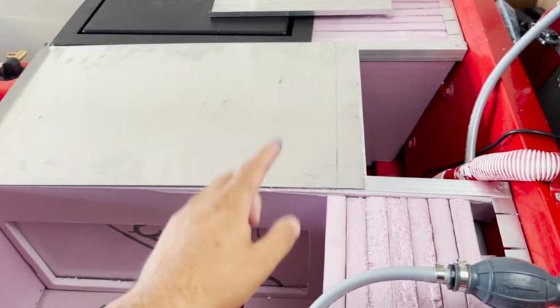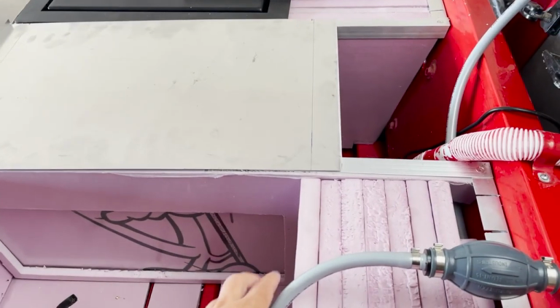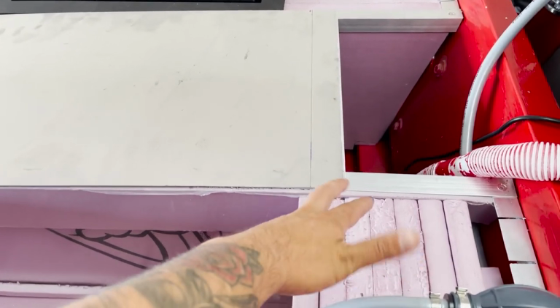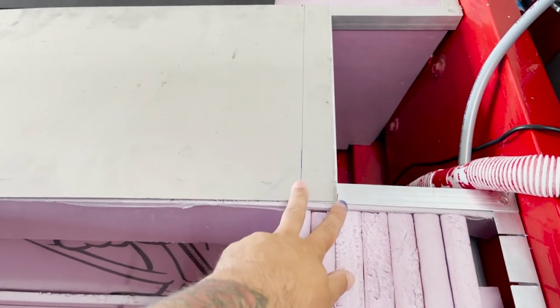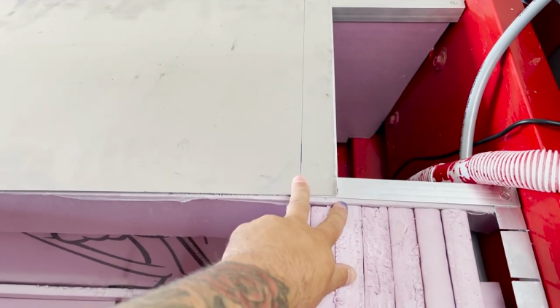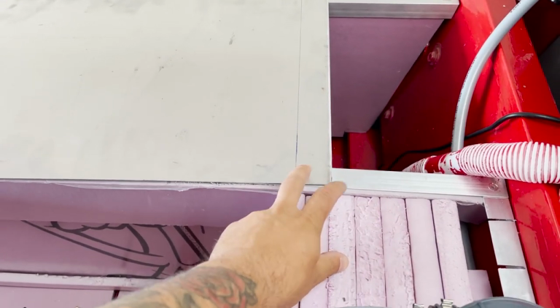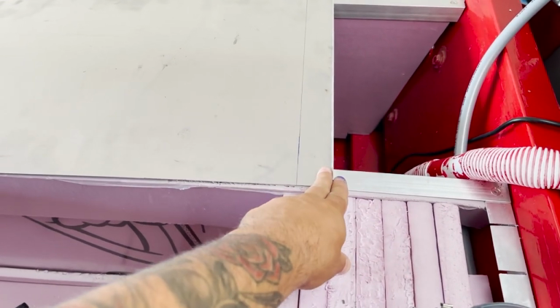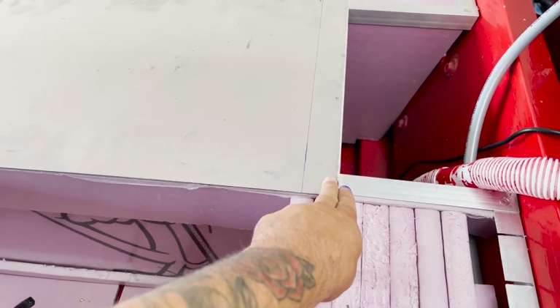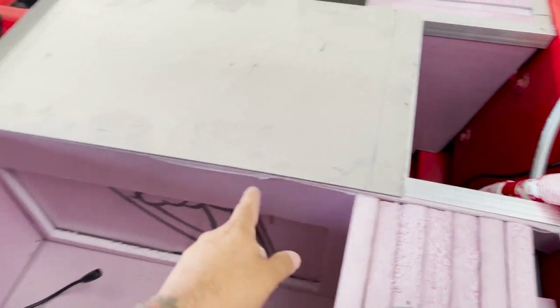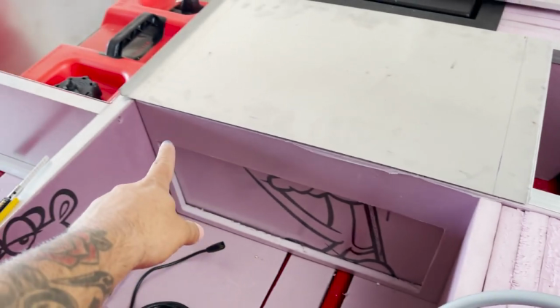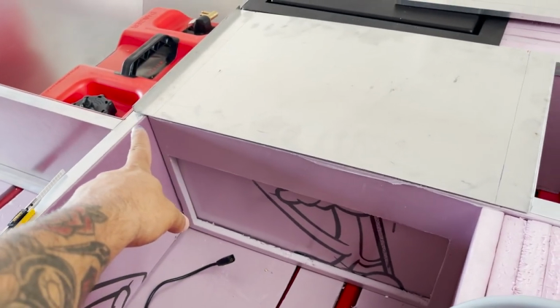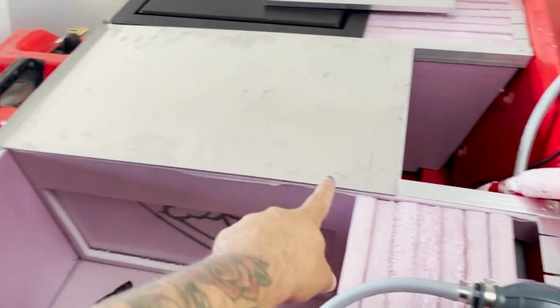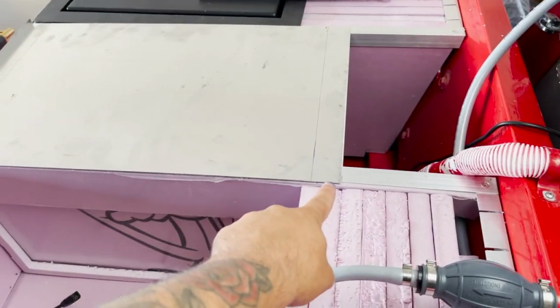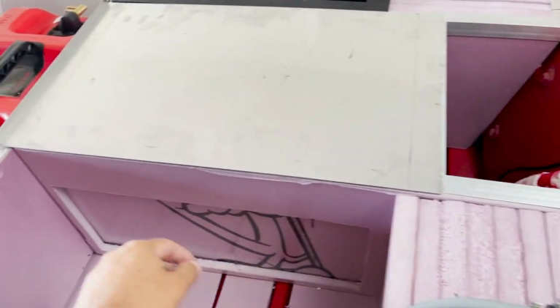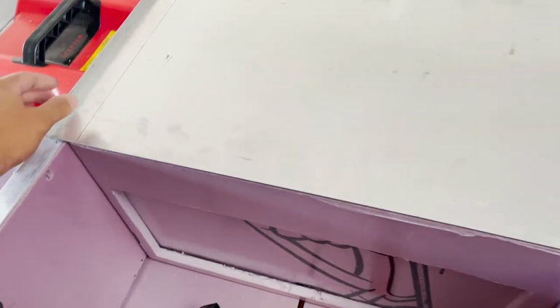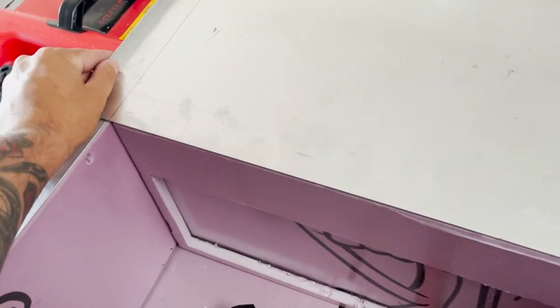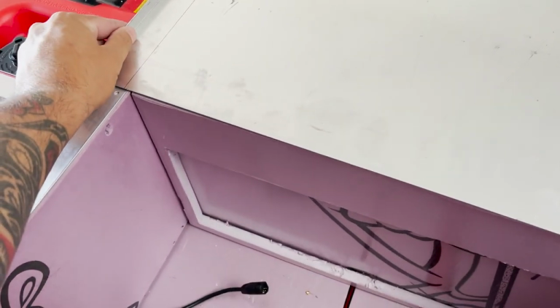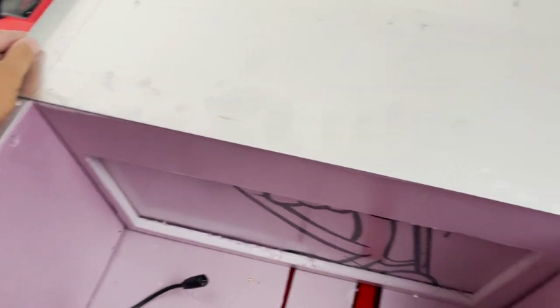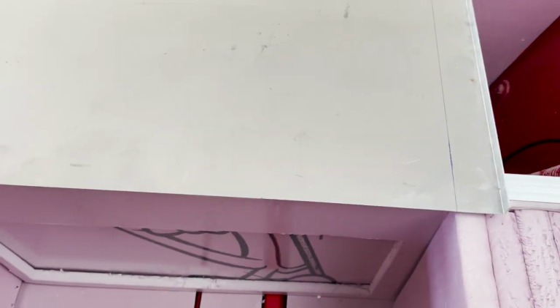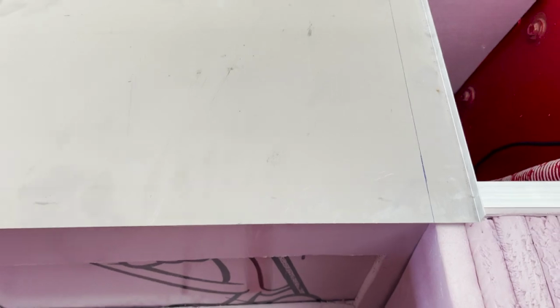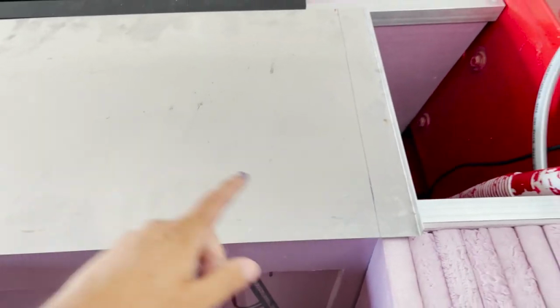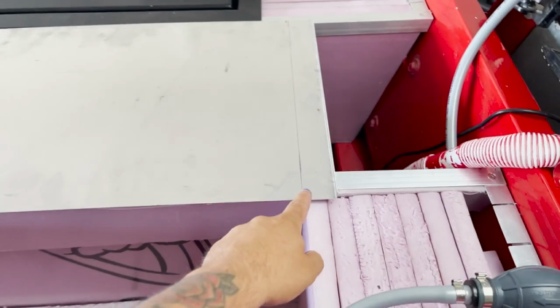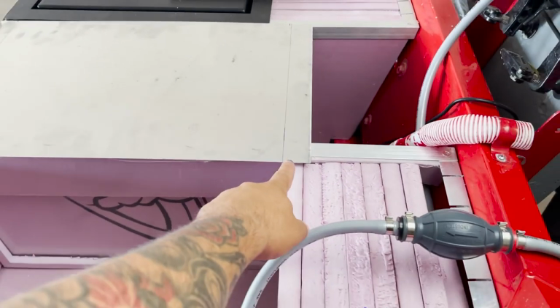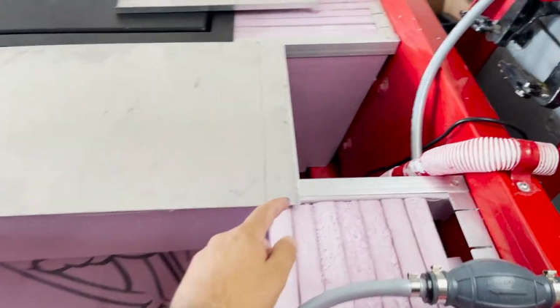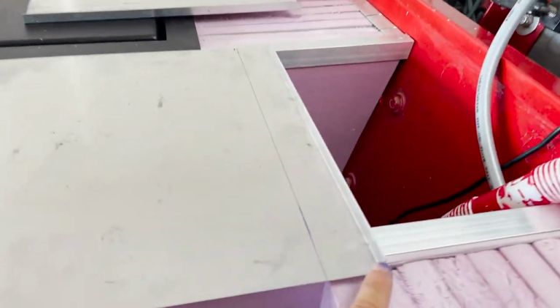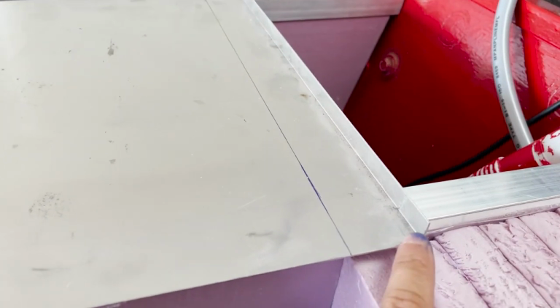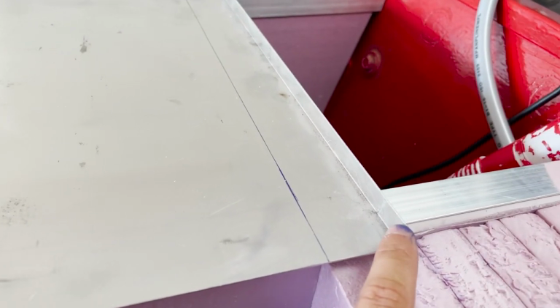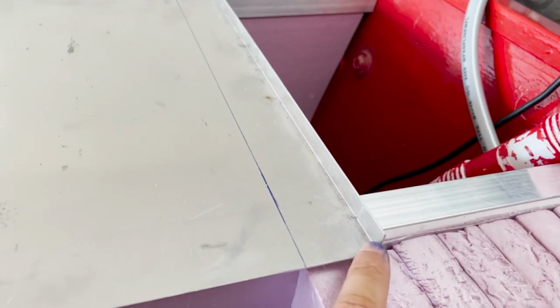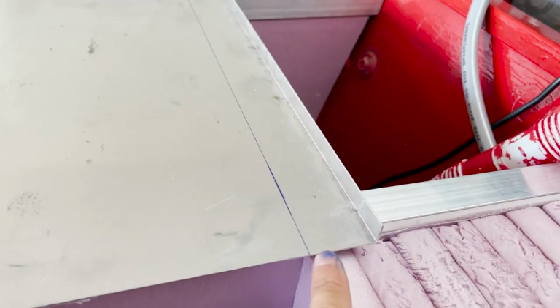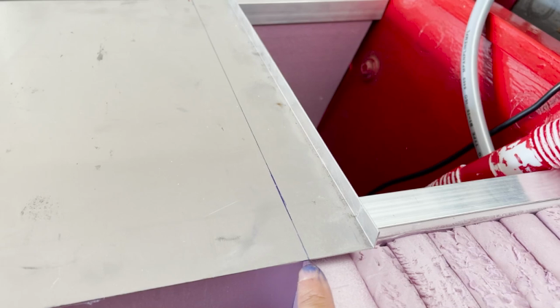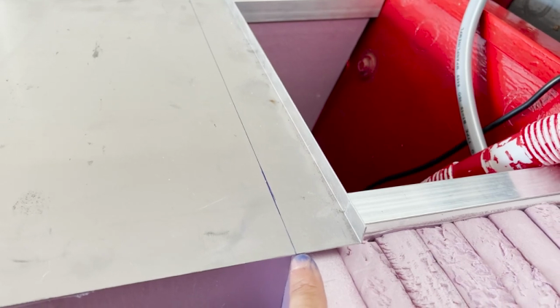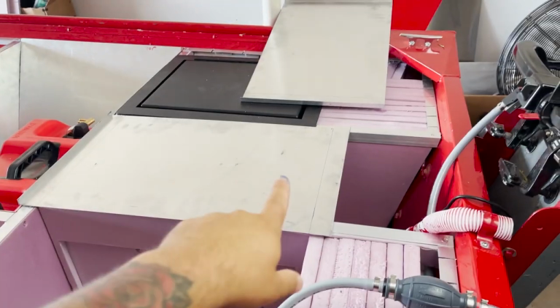I forgot I oversized it, so this is not going to work — it's way bigger than needed. But I made my marks and I'm gonna have them cut off the lips right here and then fold it right there.